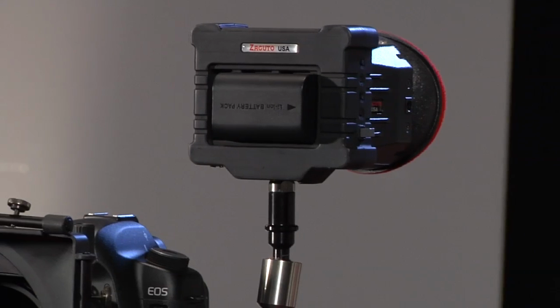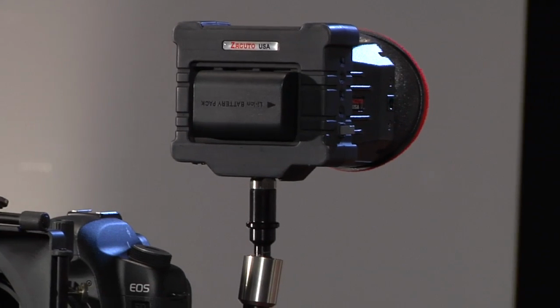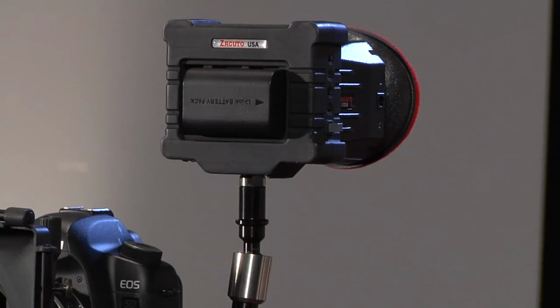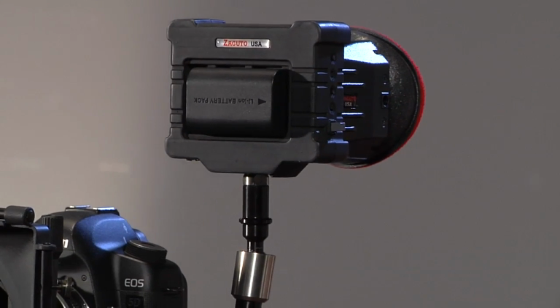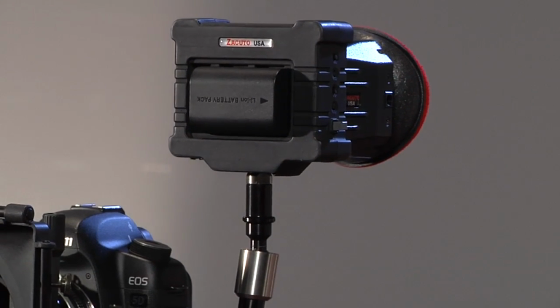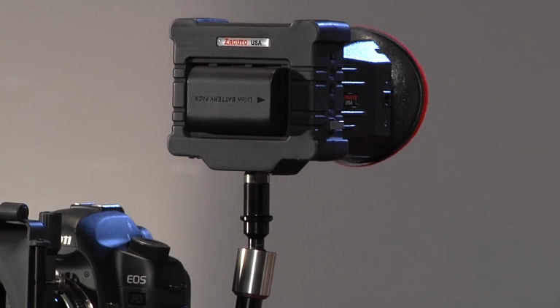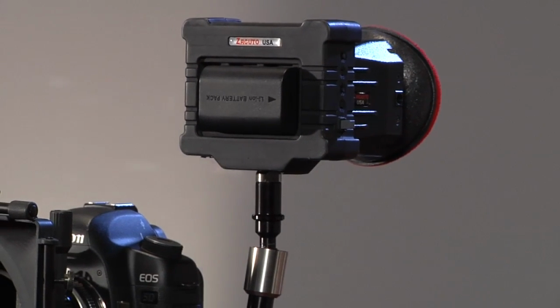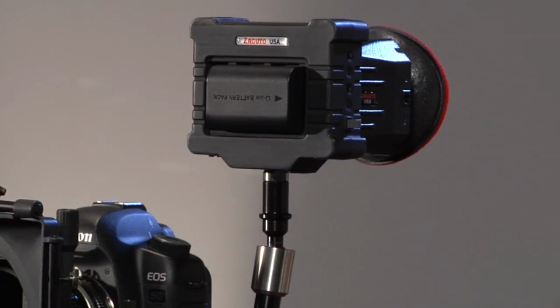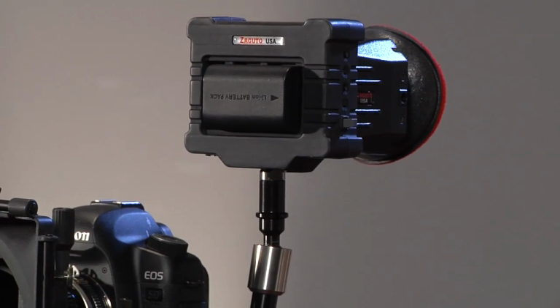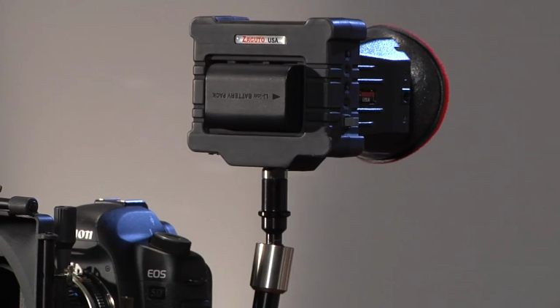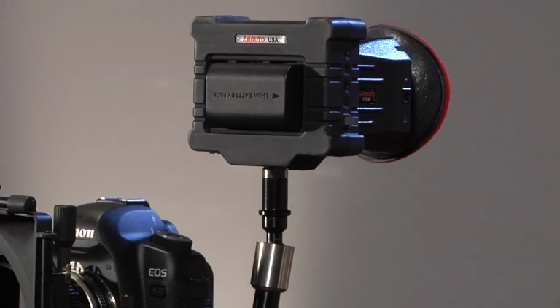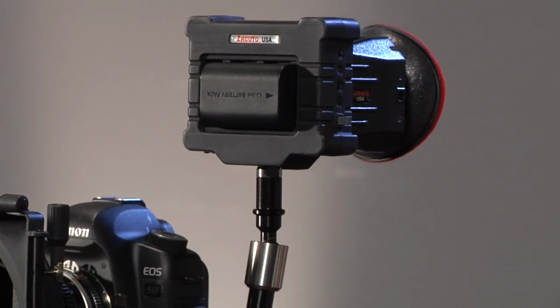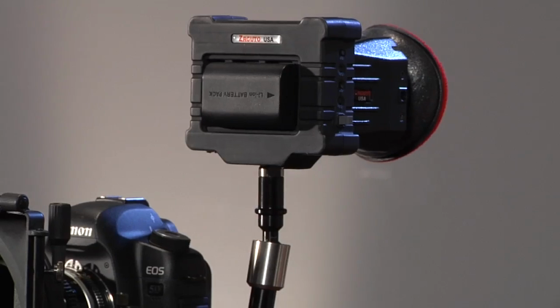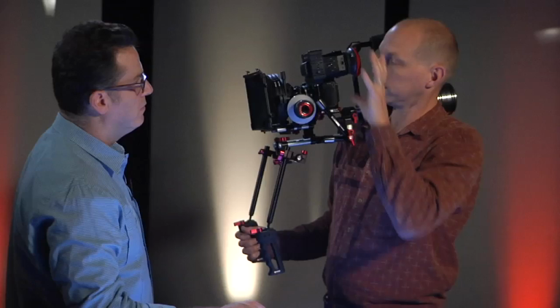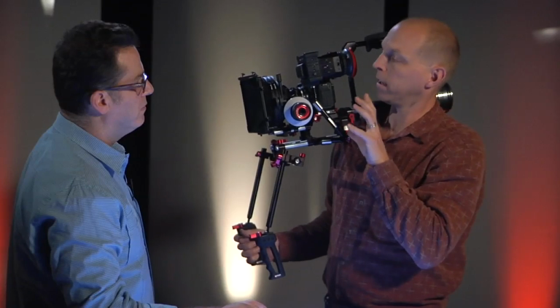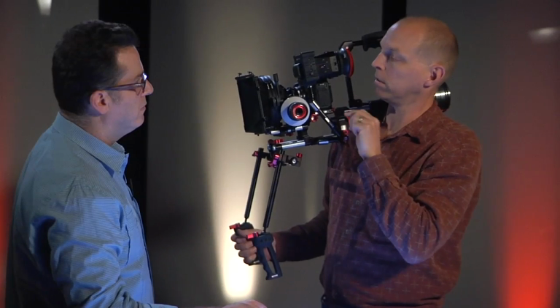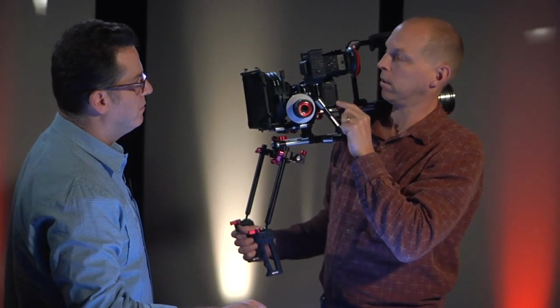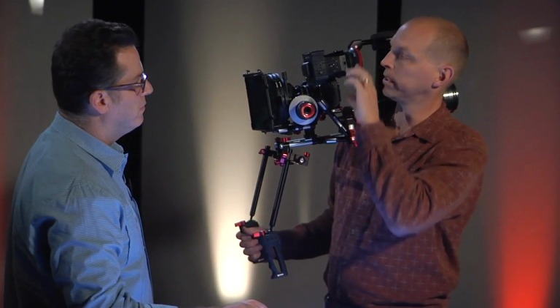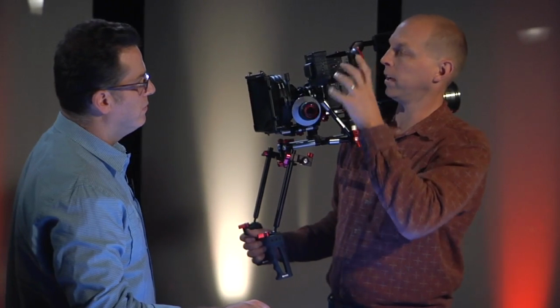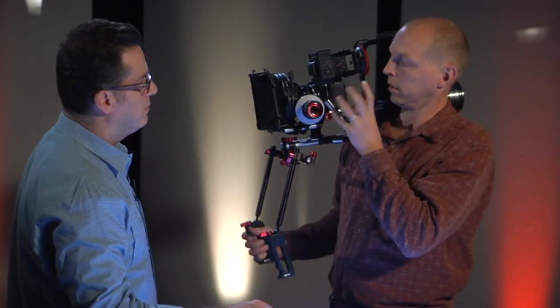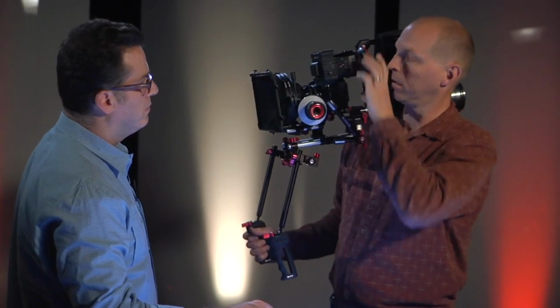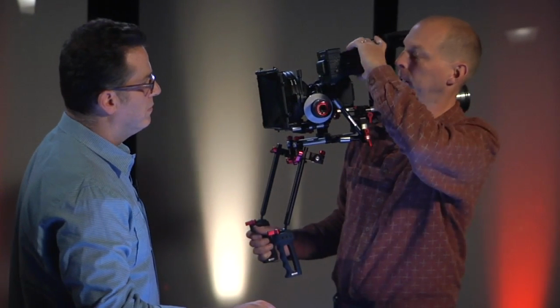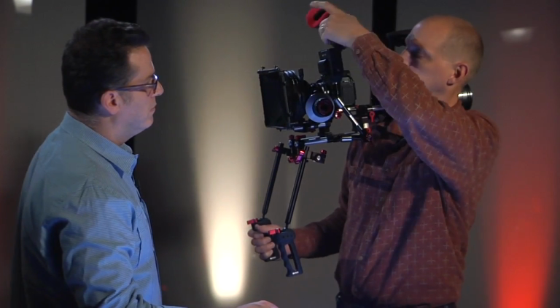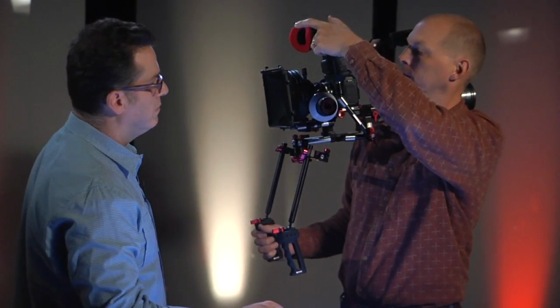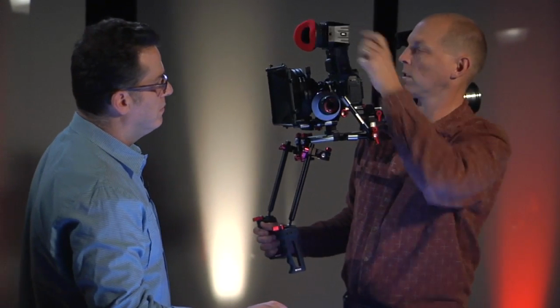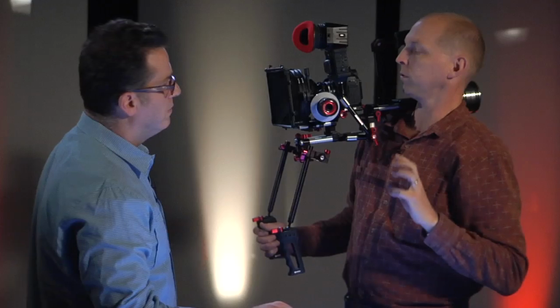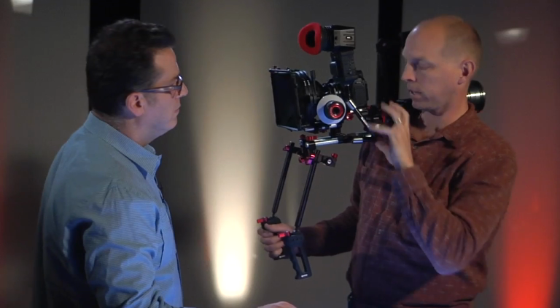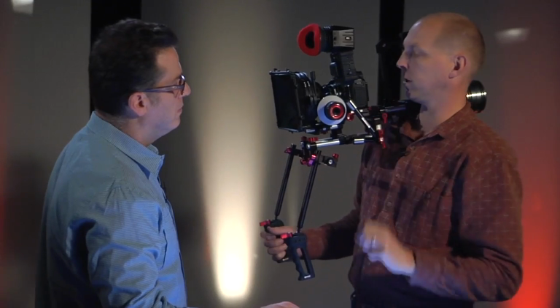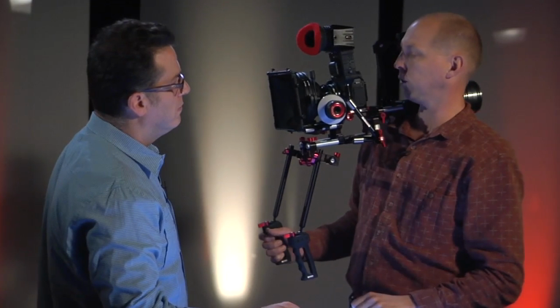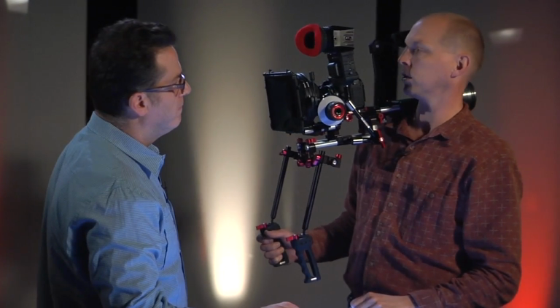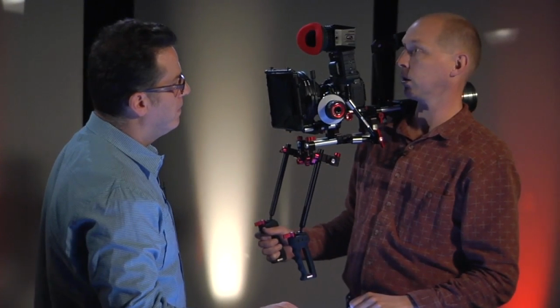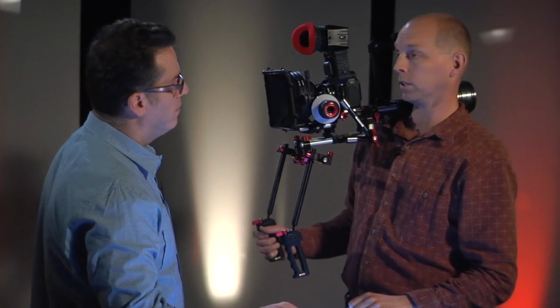This is for sizing and getting the ergonomics all set and honing in the look of it. This is a model, so understand that a little bit of this might be a little shaky, but it's good enough for us to figure out our form and function, how we're going to be using it.